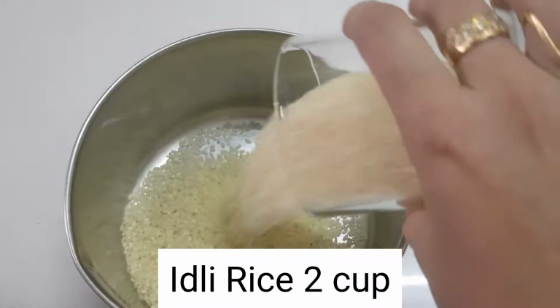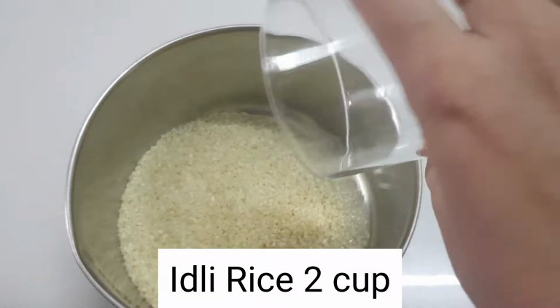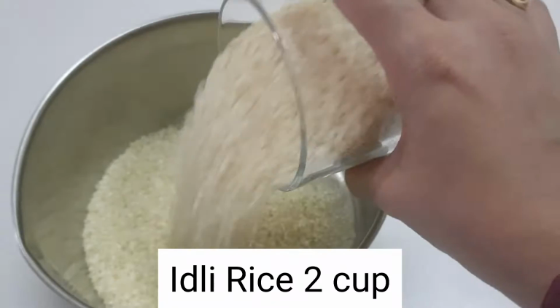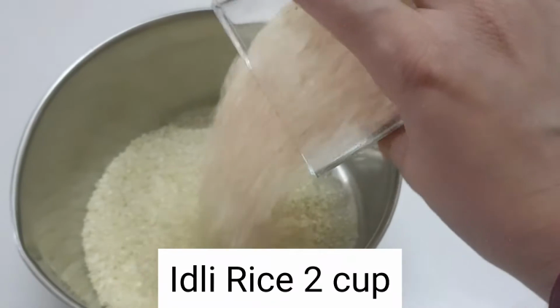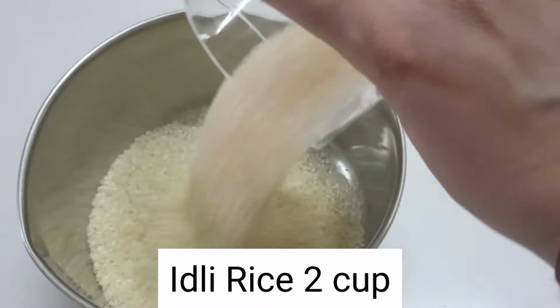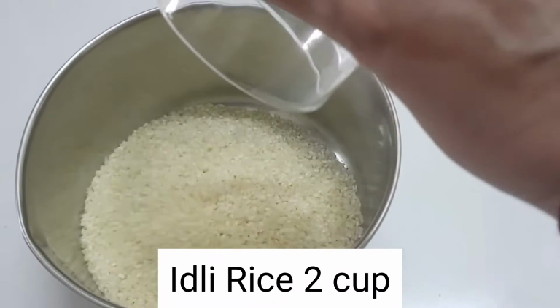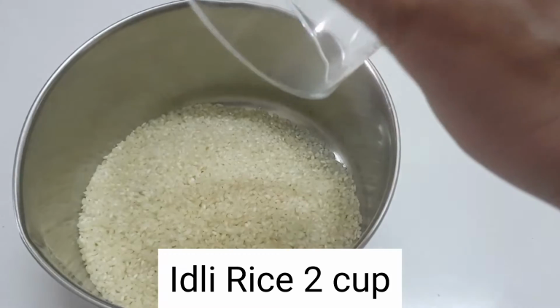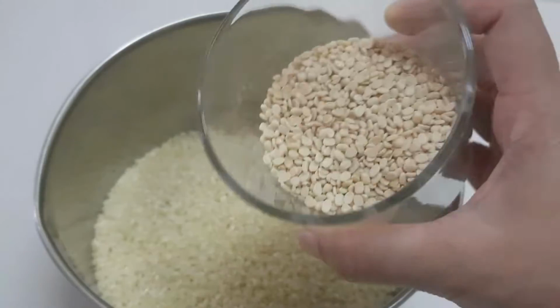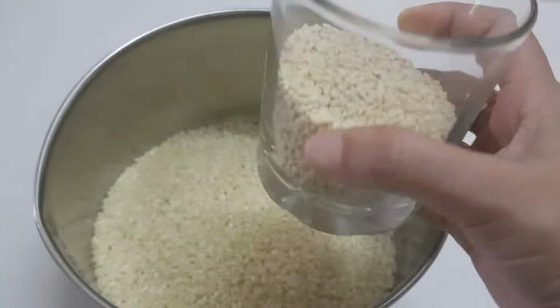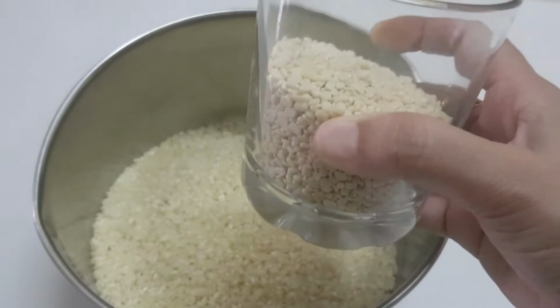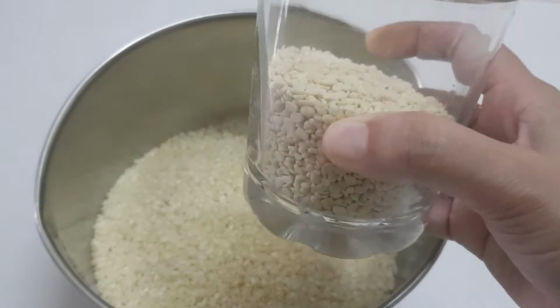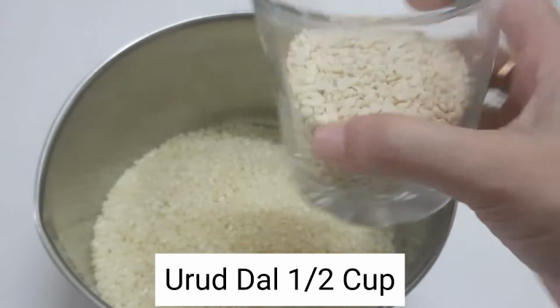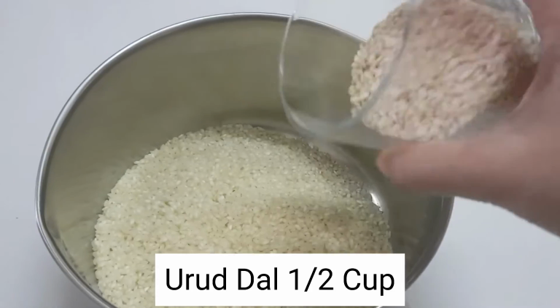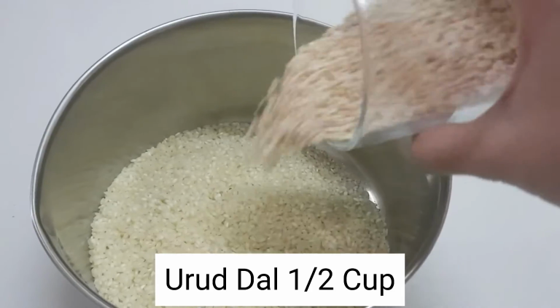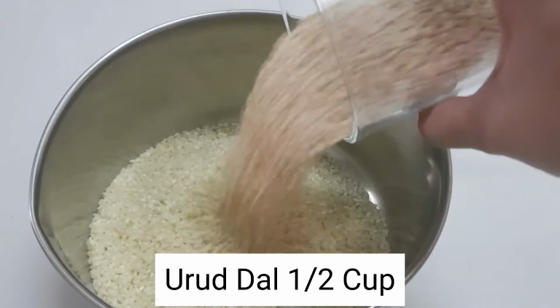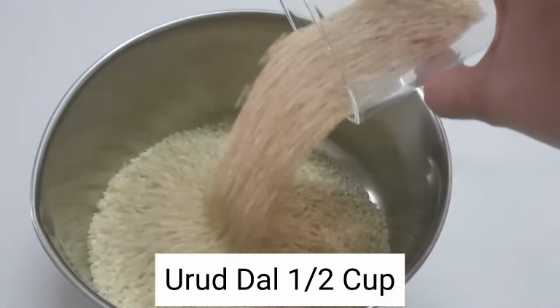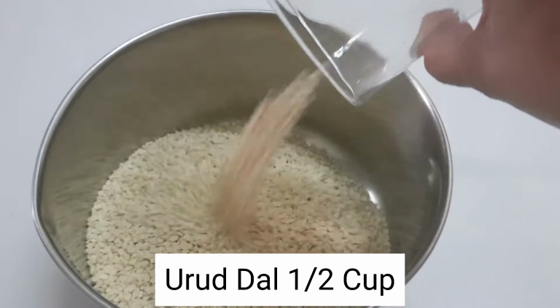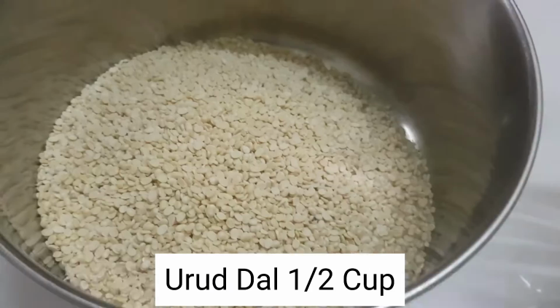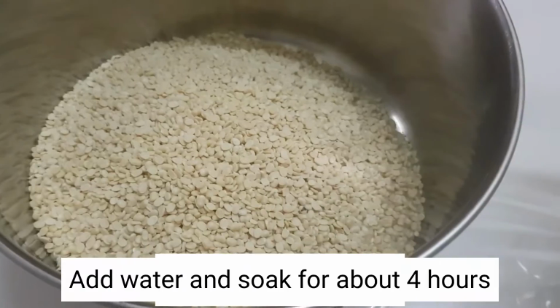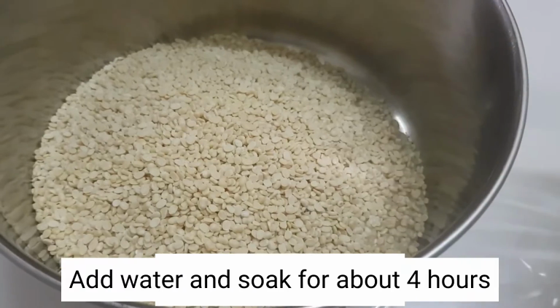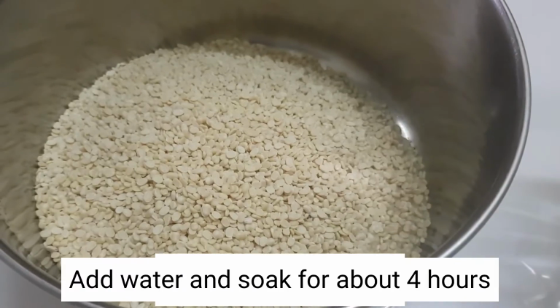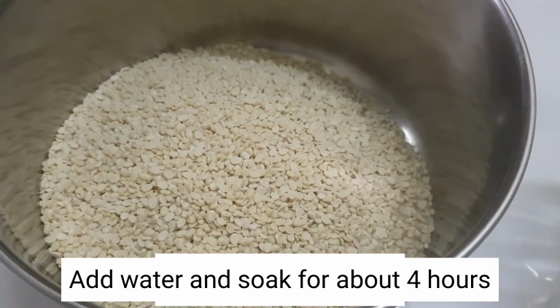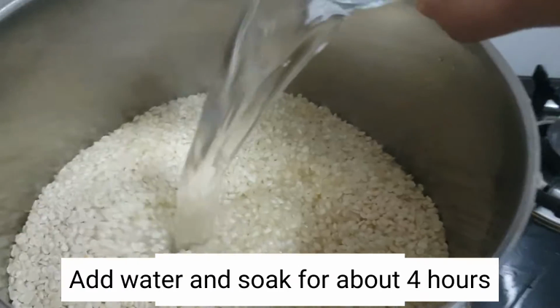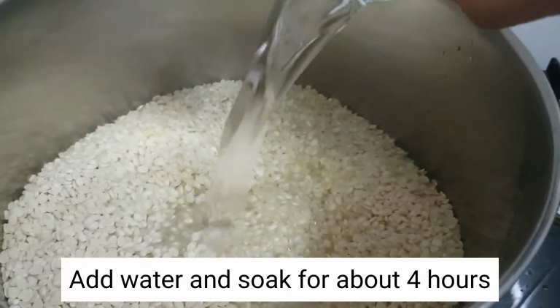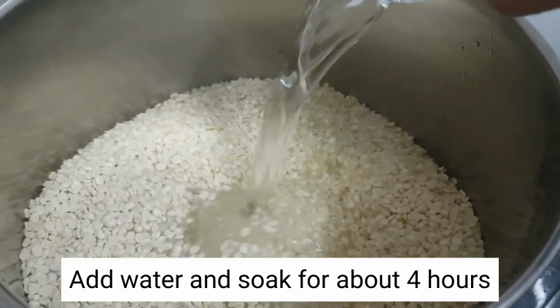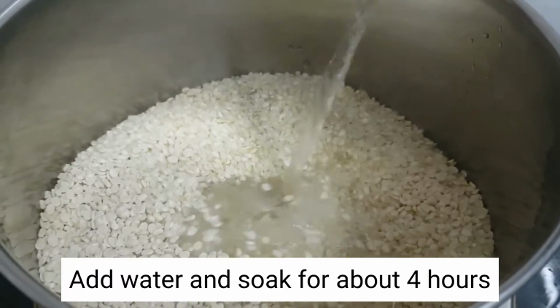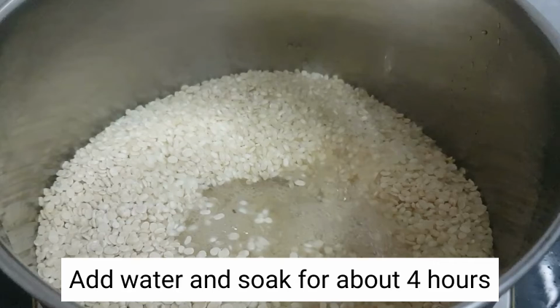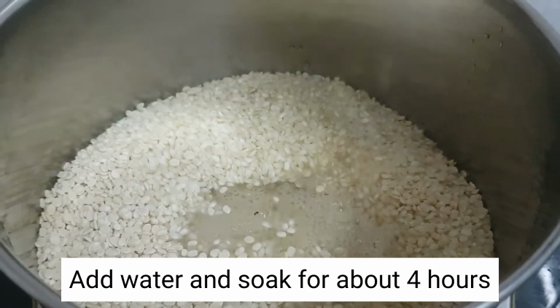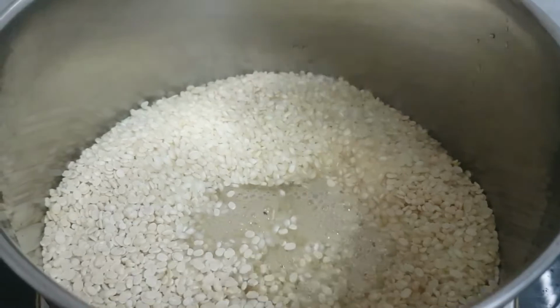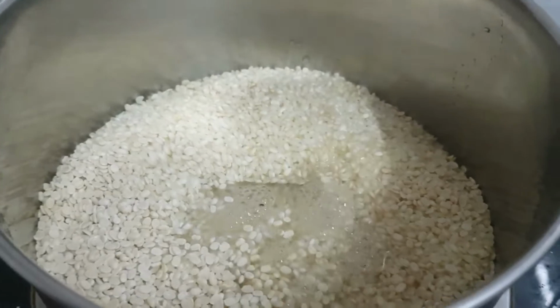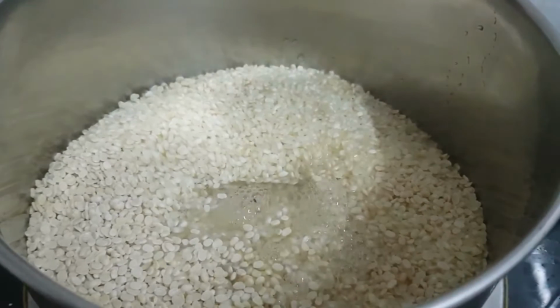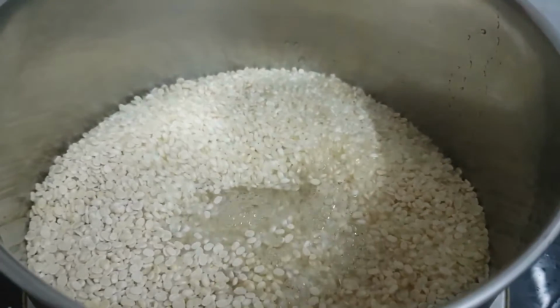Idli rice 2 cups, urud dal 1 cup. Add water and soak for about 4 hours.